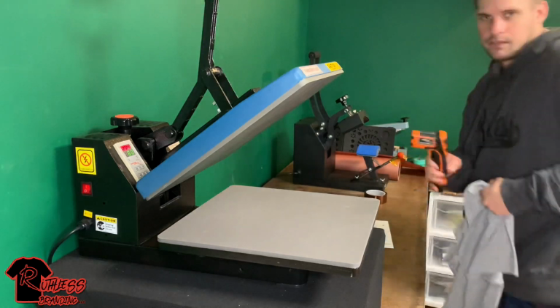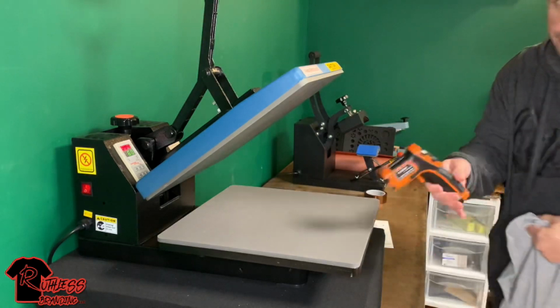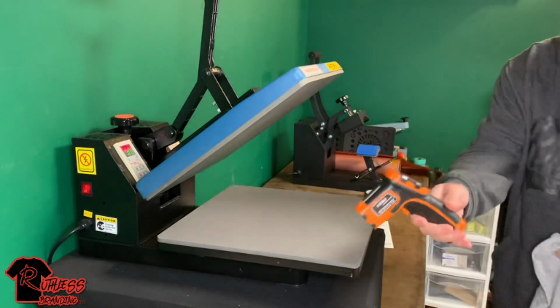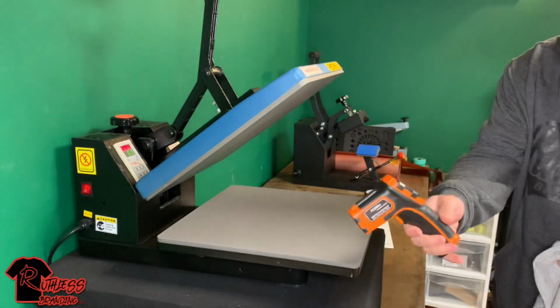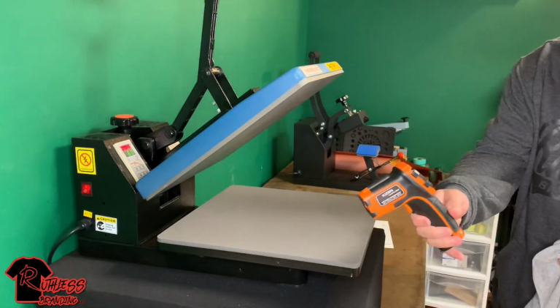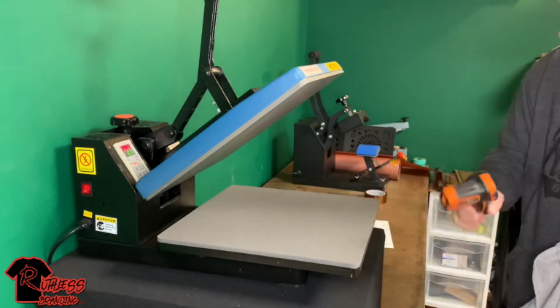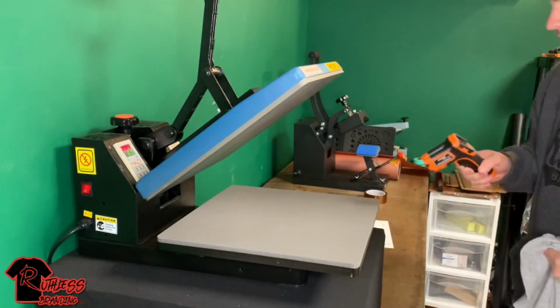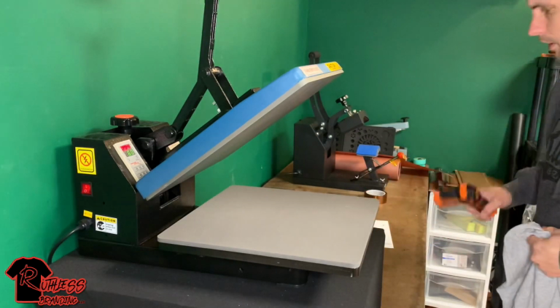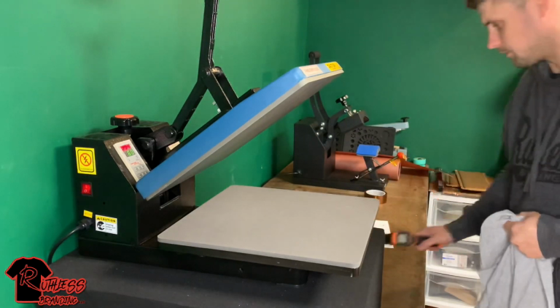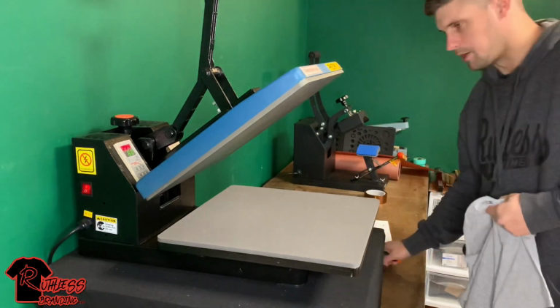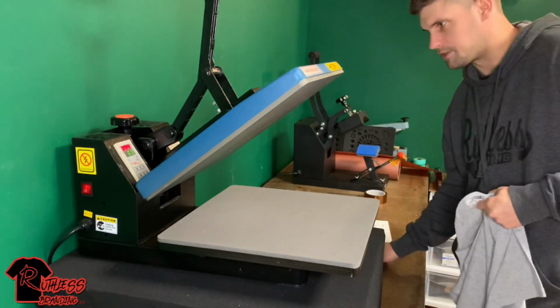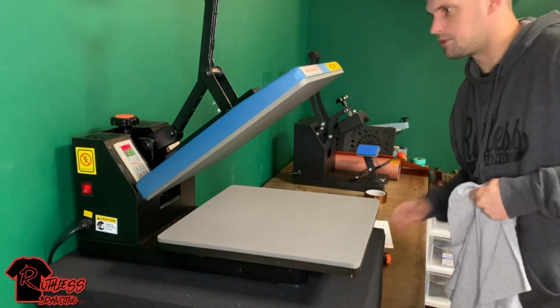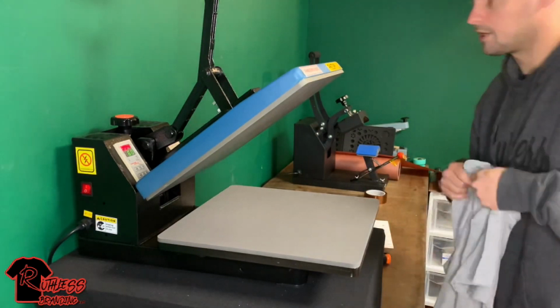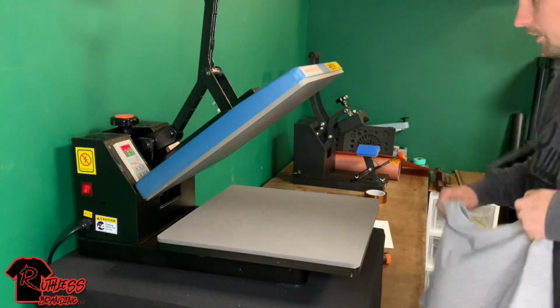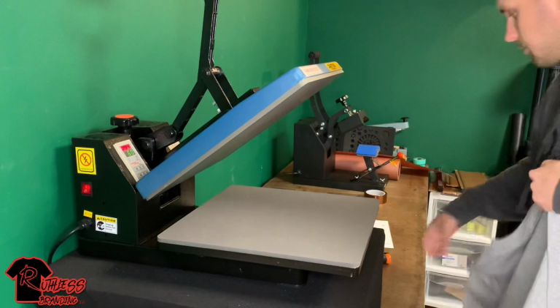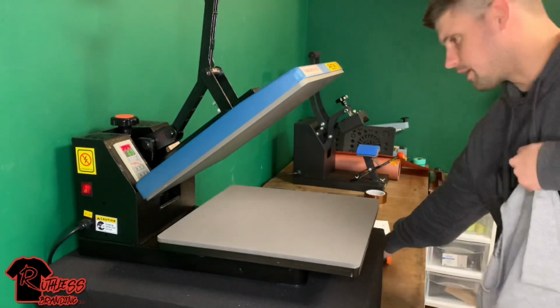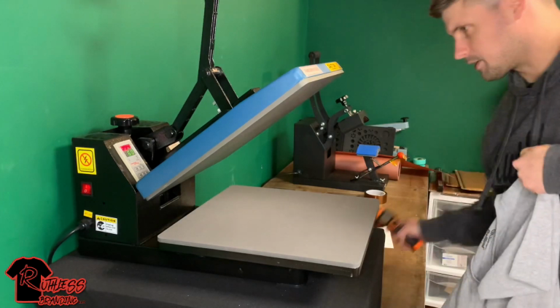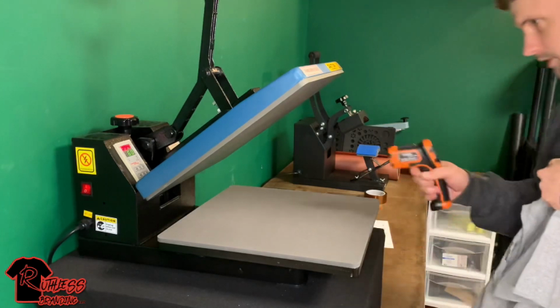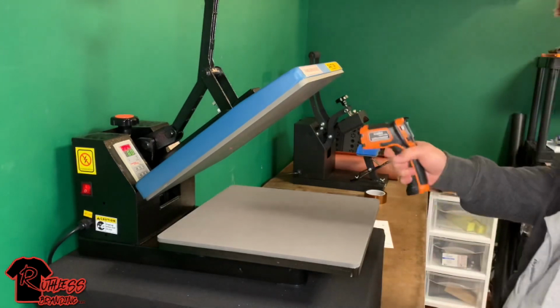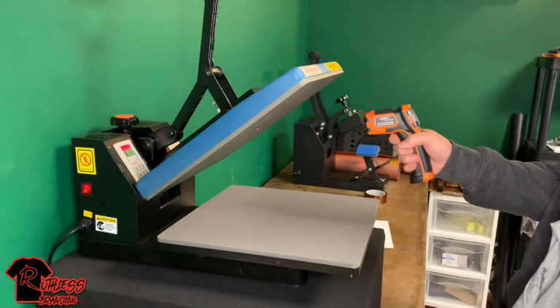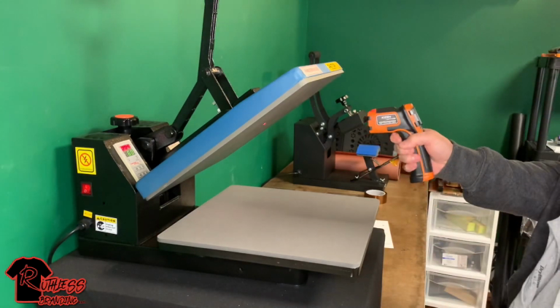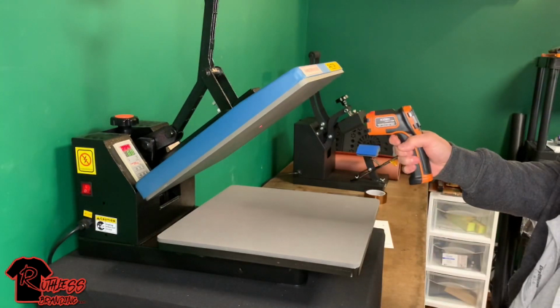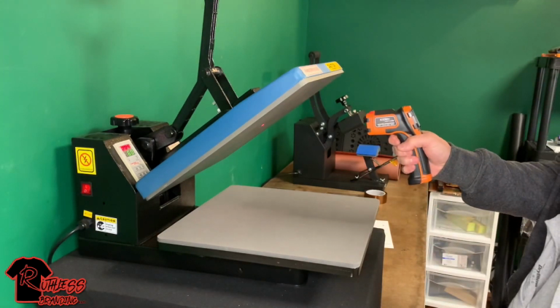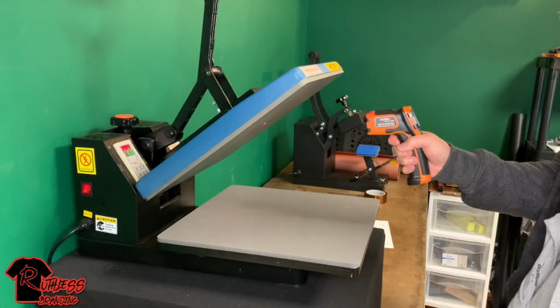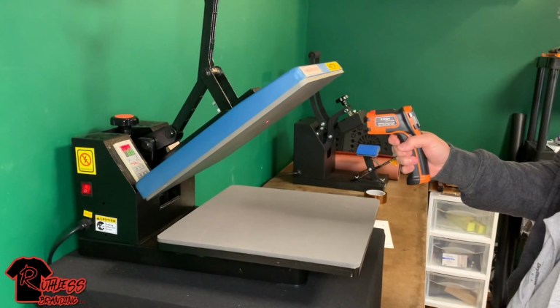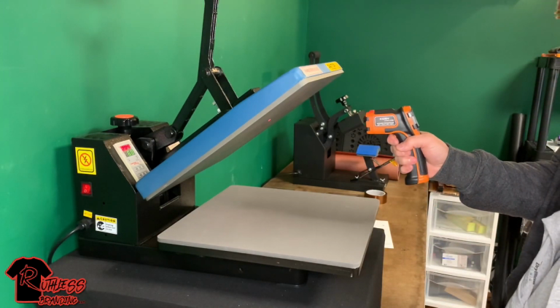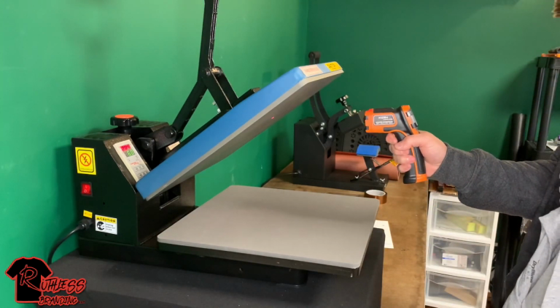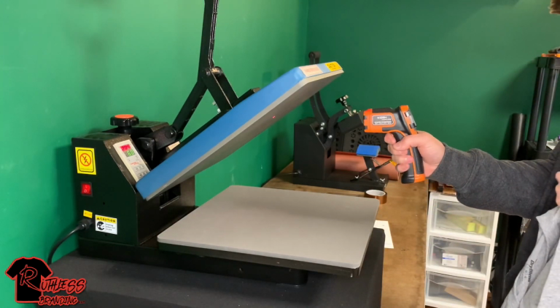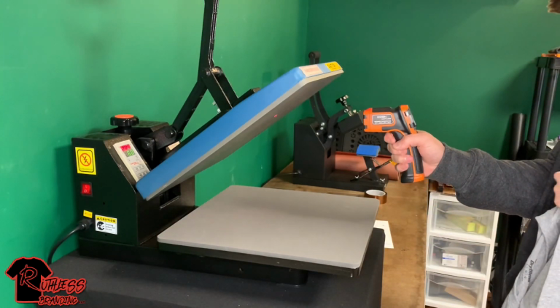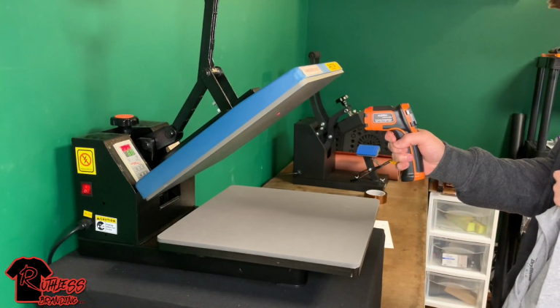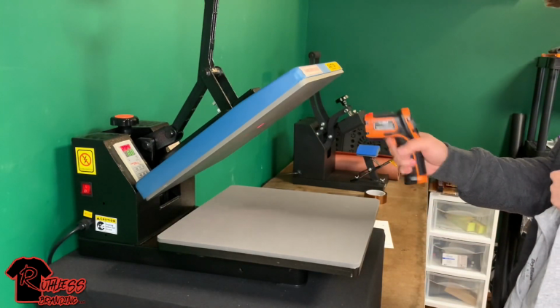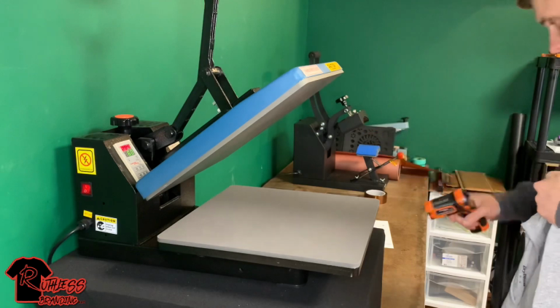Make sure you get a thermometer — with these generic presses you always have to check the temperature on them. It's actually pretty much right where we need to be at.